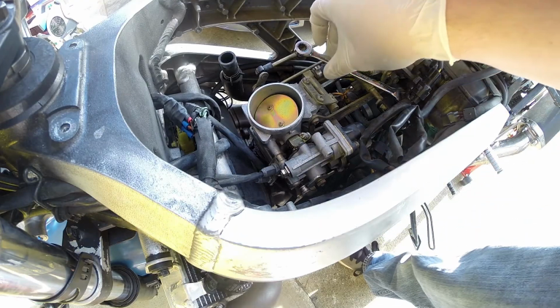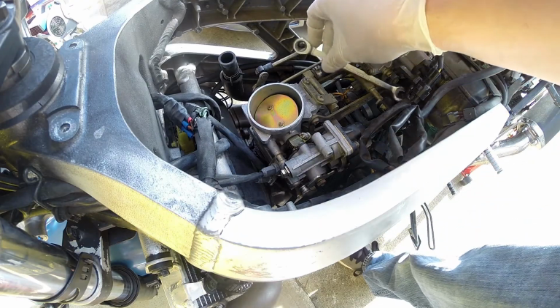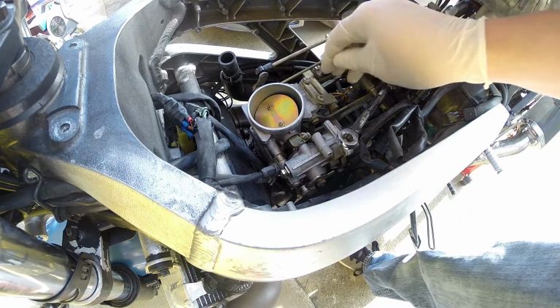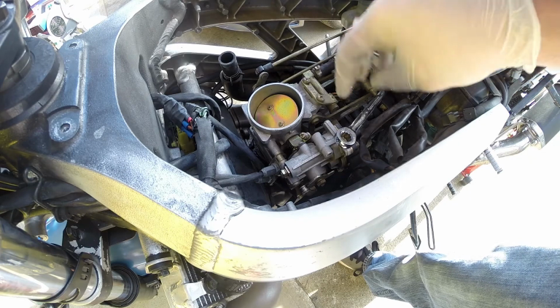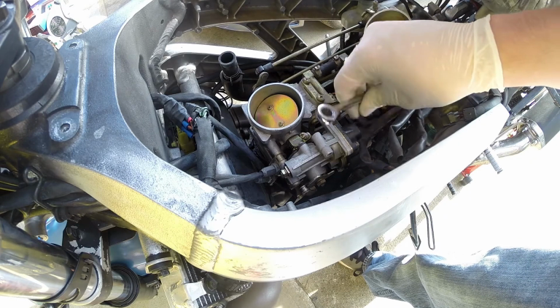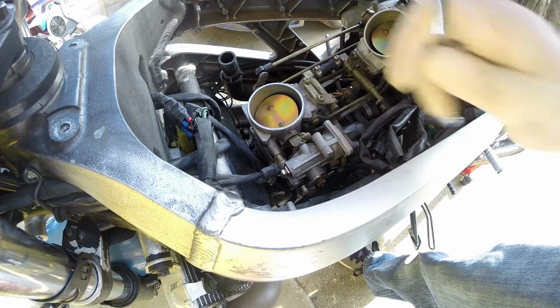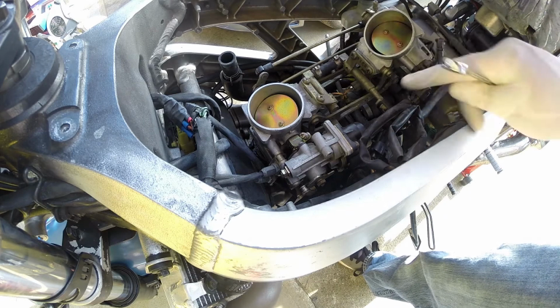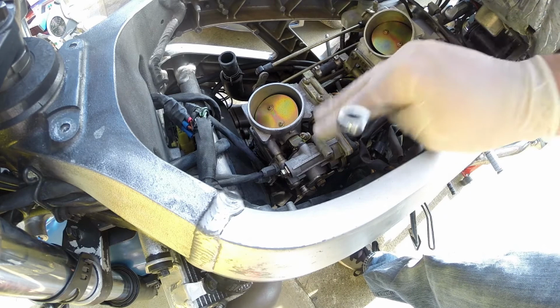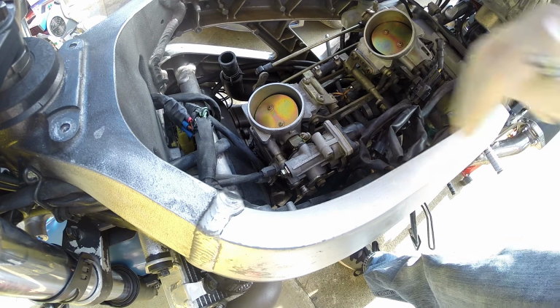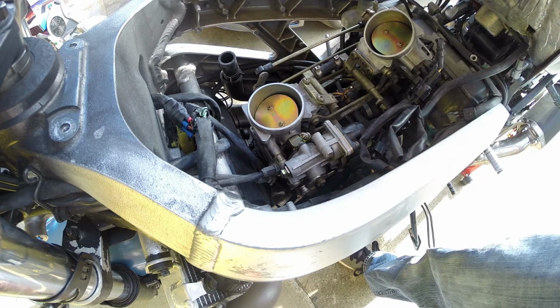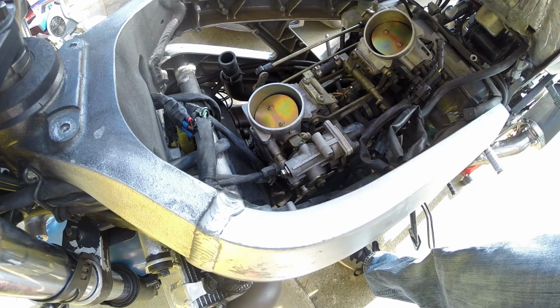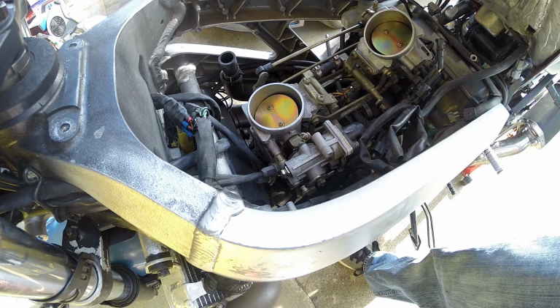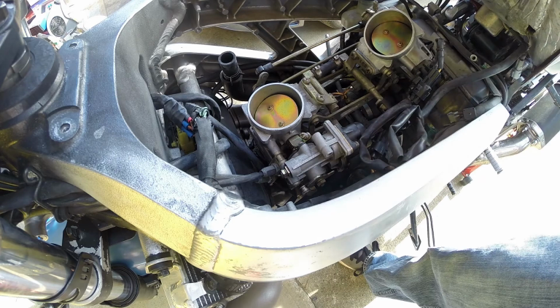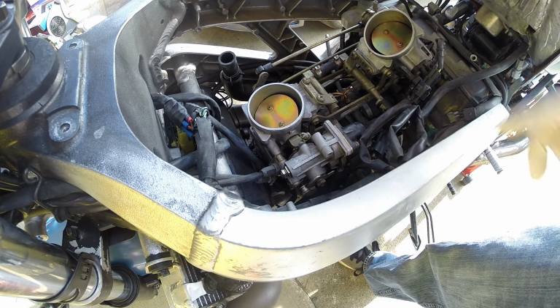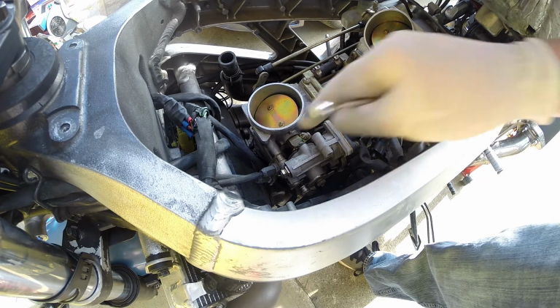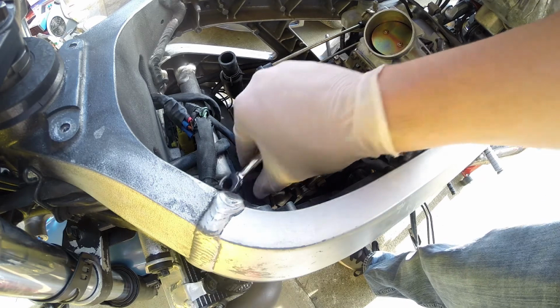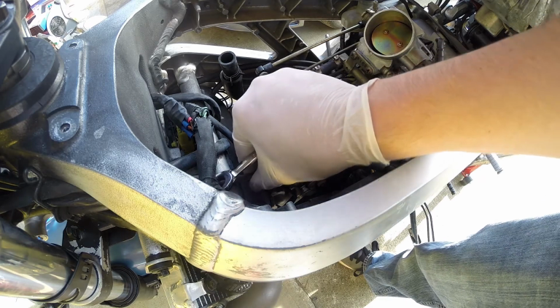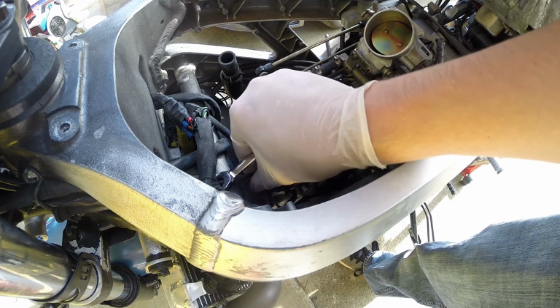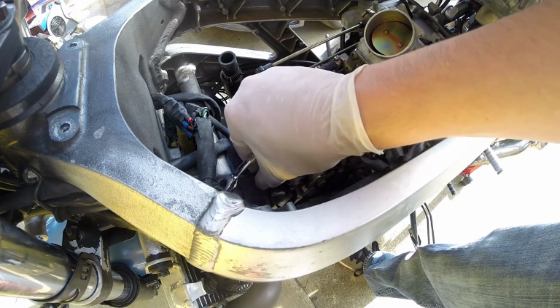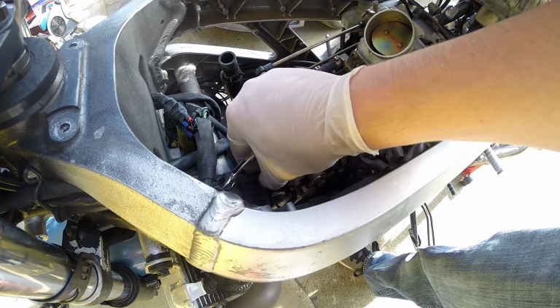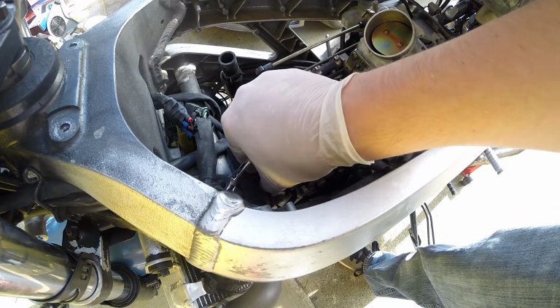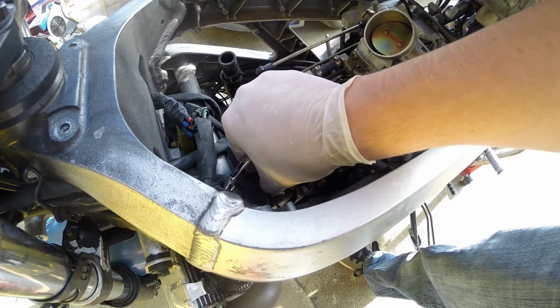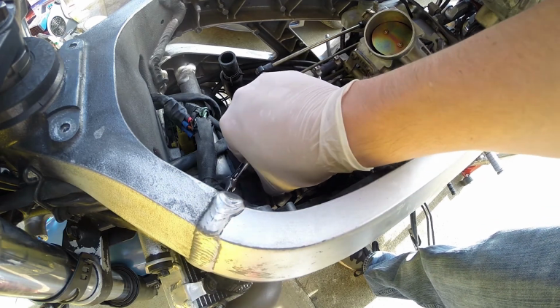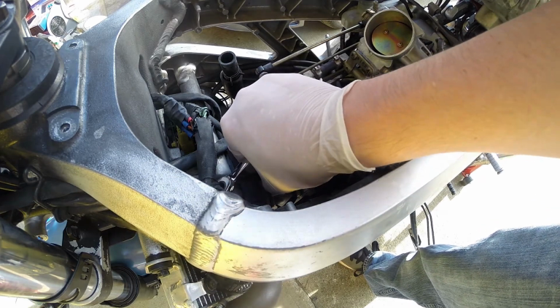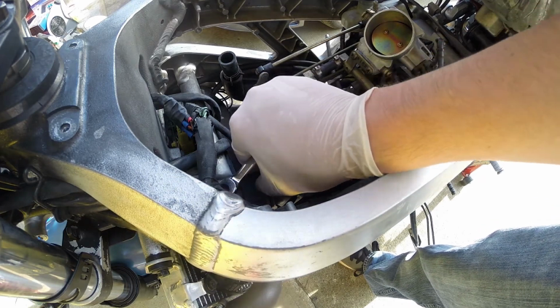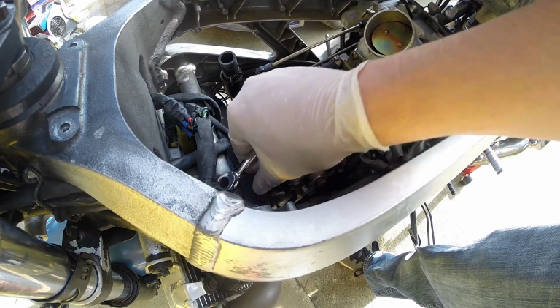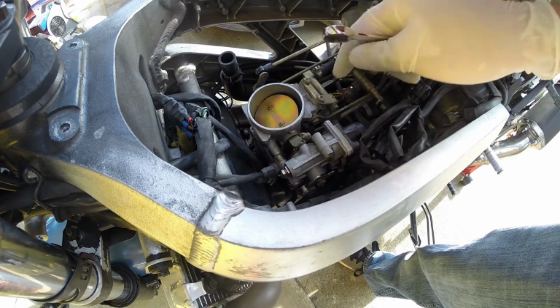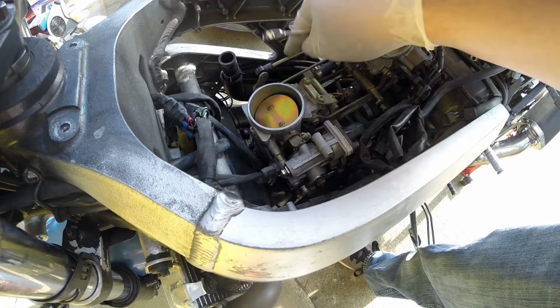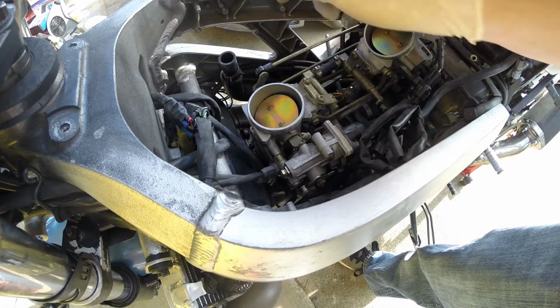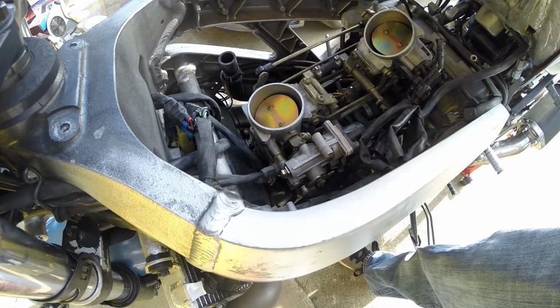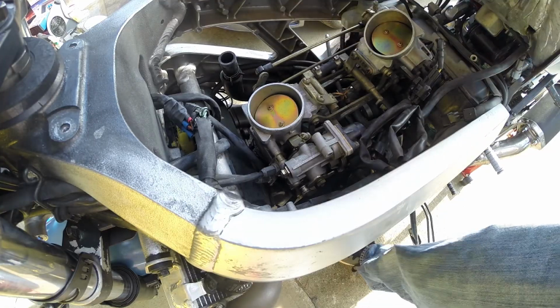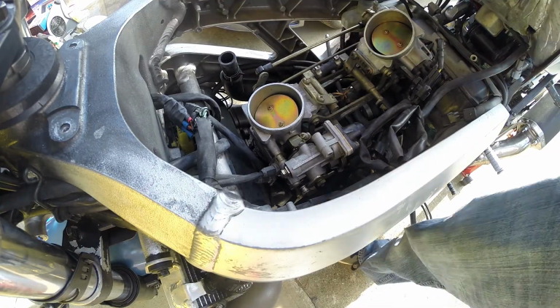That is the adjustment for the throttle cables here at the throttle bodies. Make sure everything's locked down, nothing's loose, and everything moves freely.